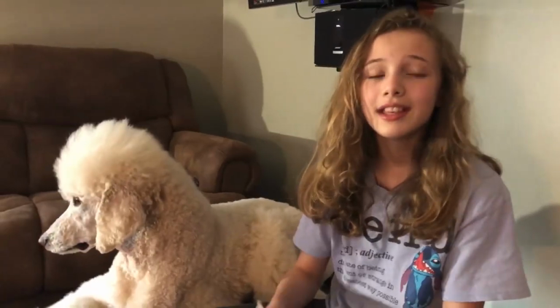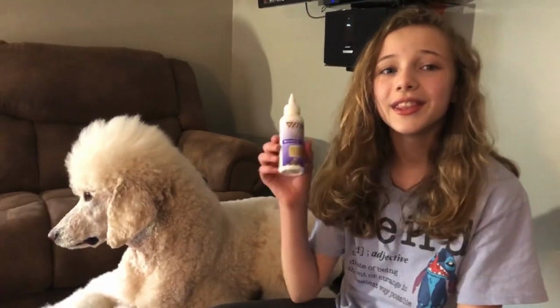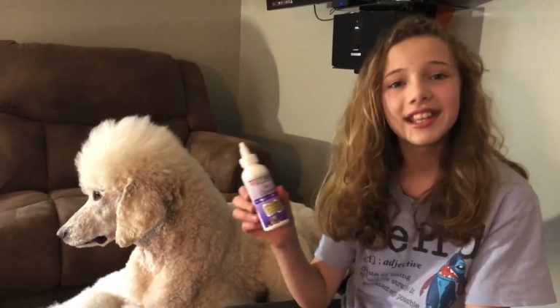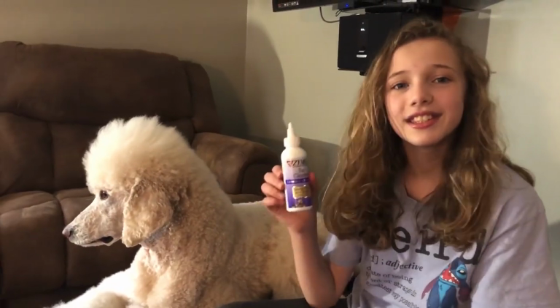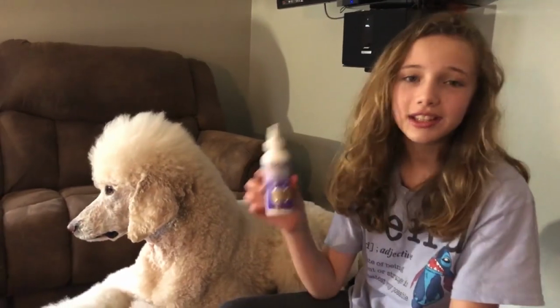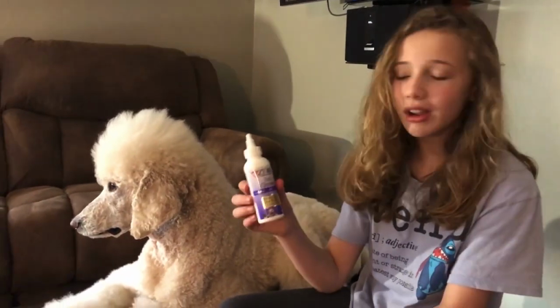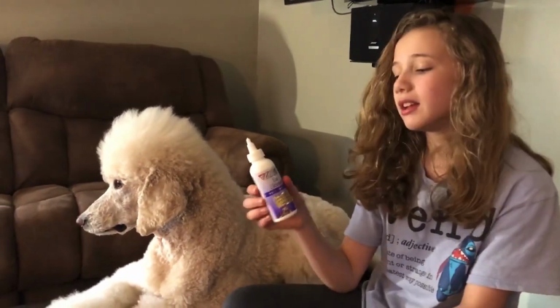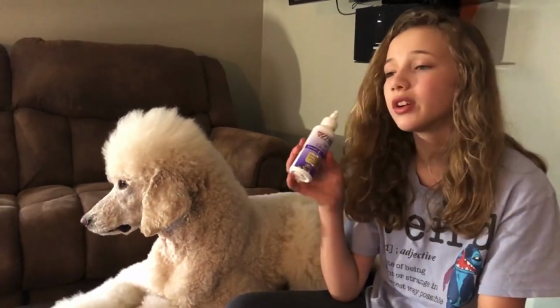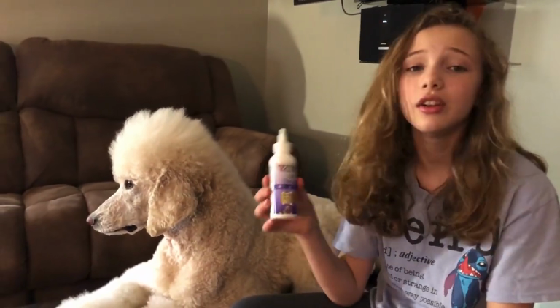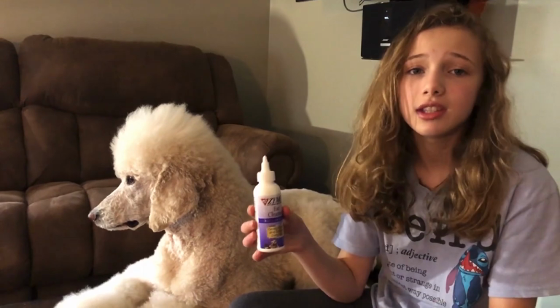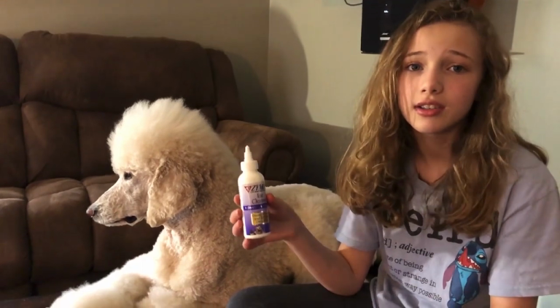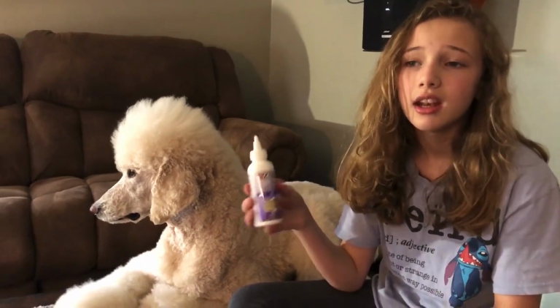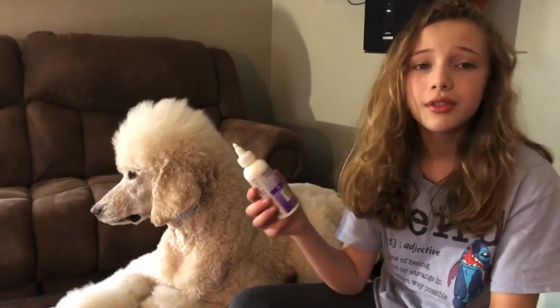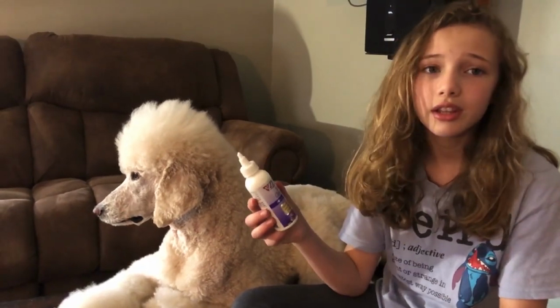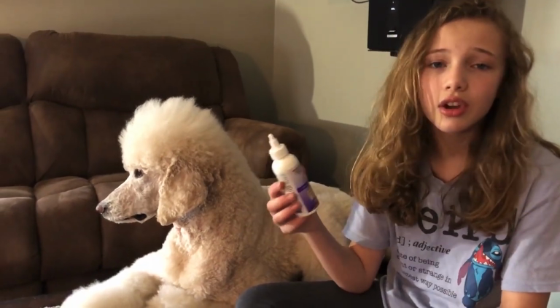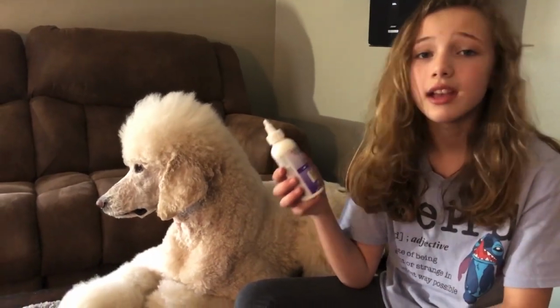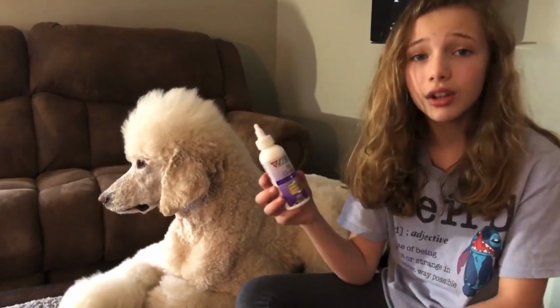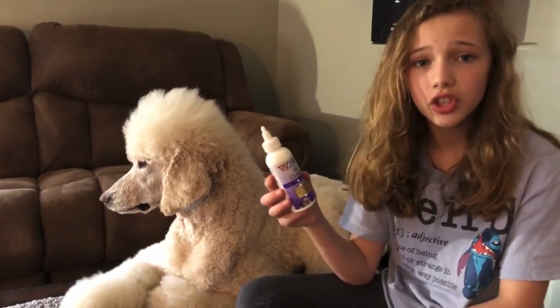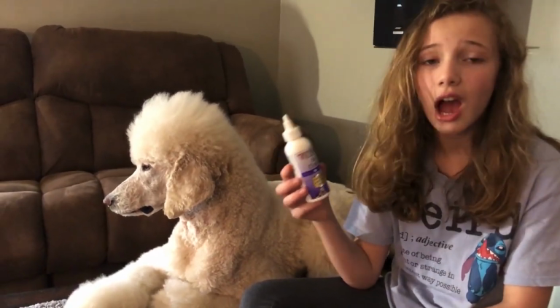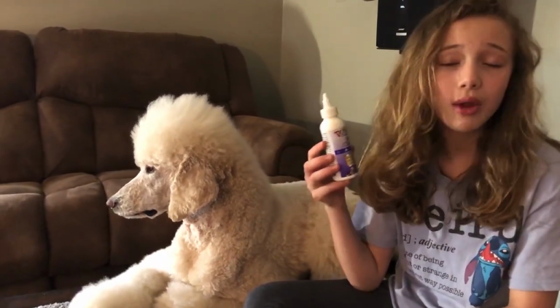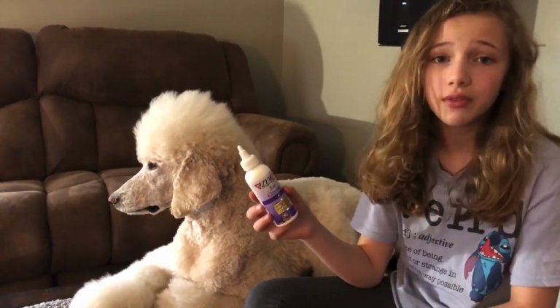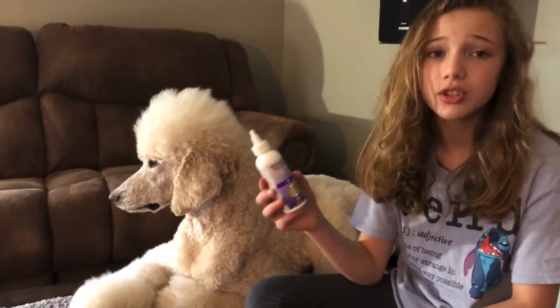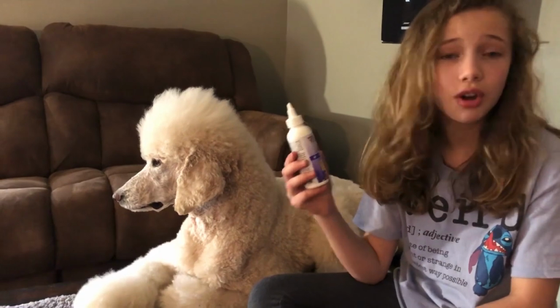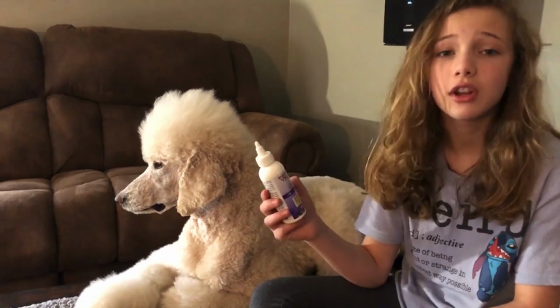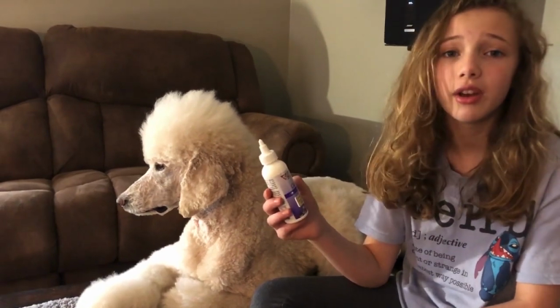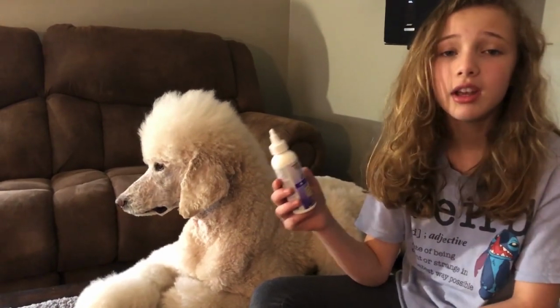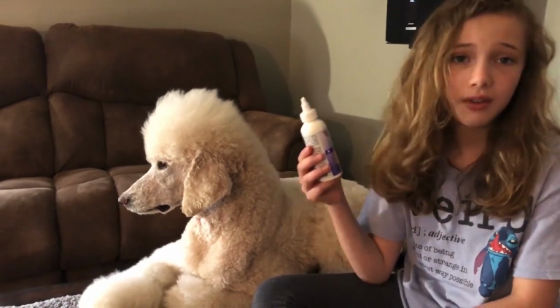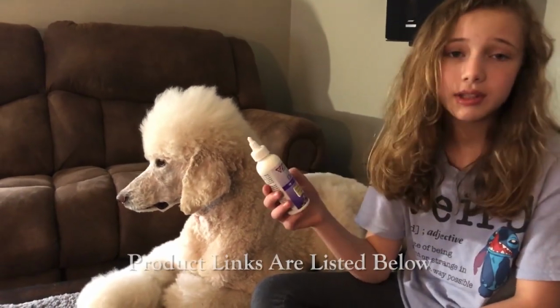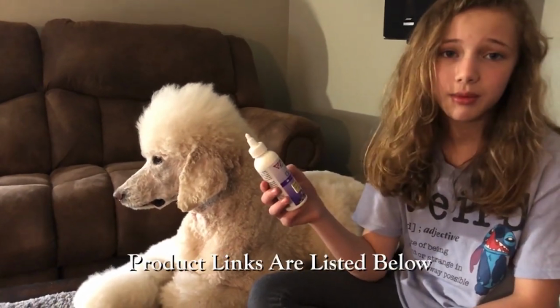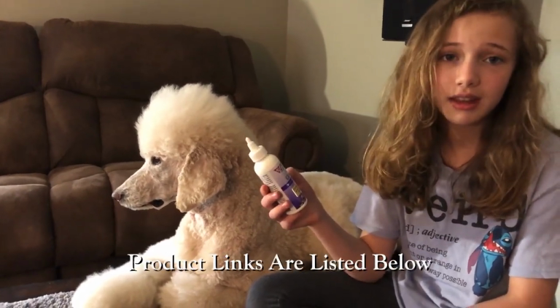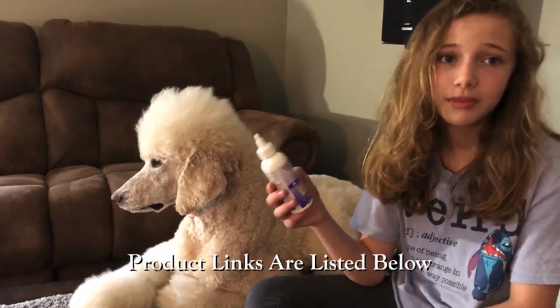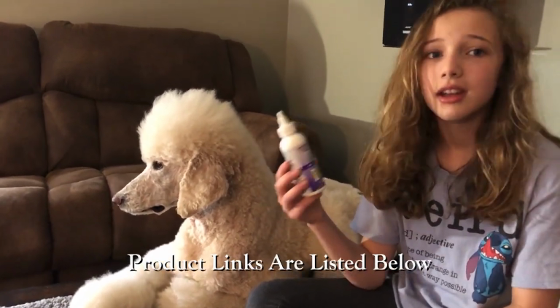So this is the product that we recommend — it's for cleaning your dog's ears. Now if you think that your dog has an ear infection, my only advice is just to go to your veterinarian to find out what's happening with that ear.